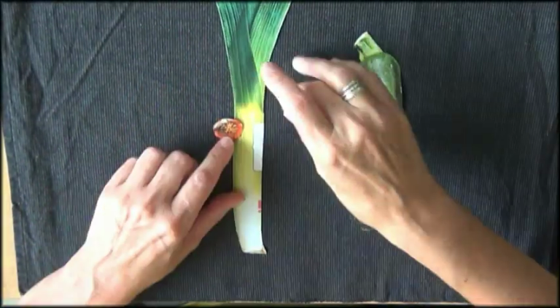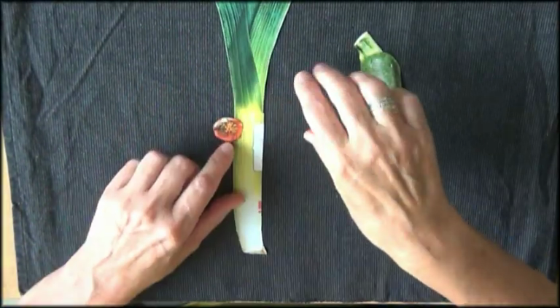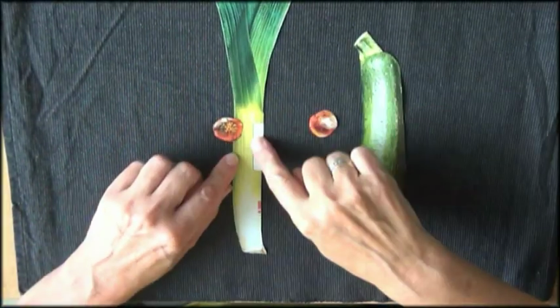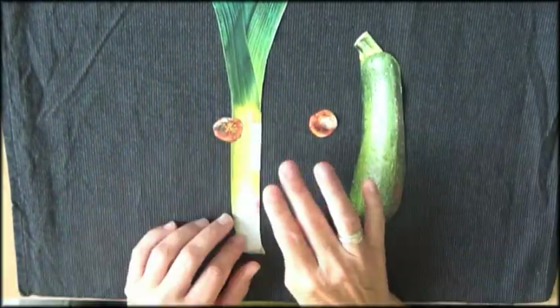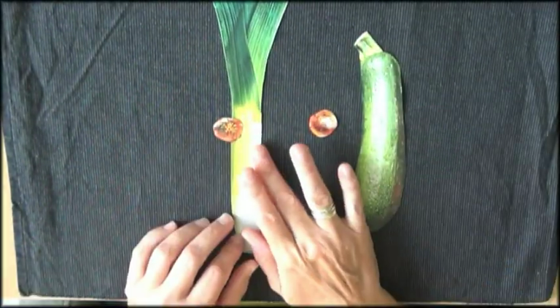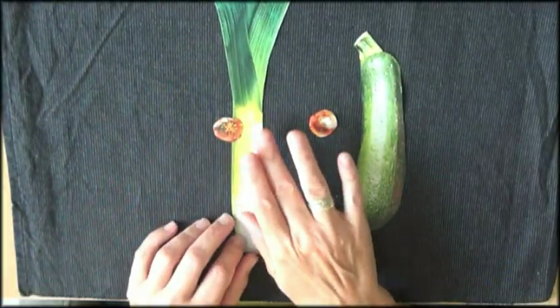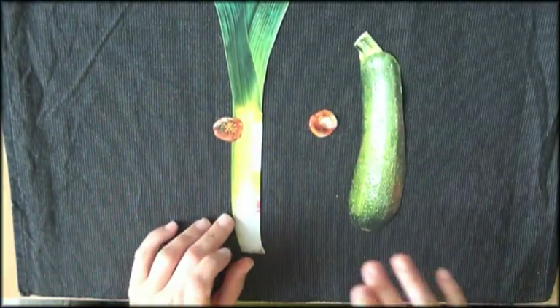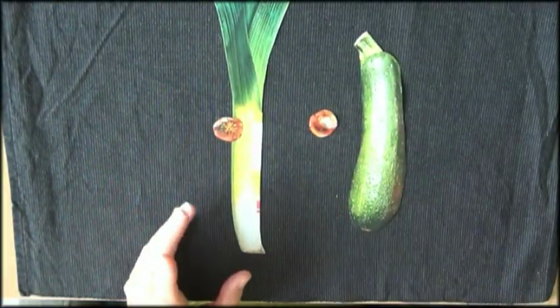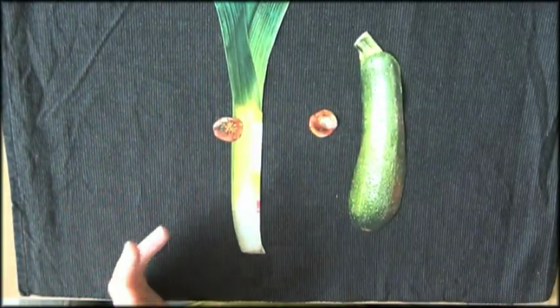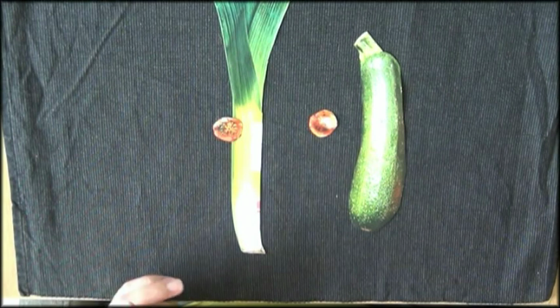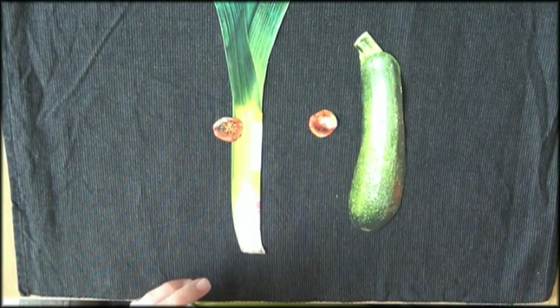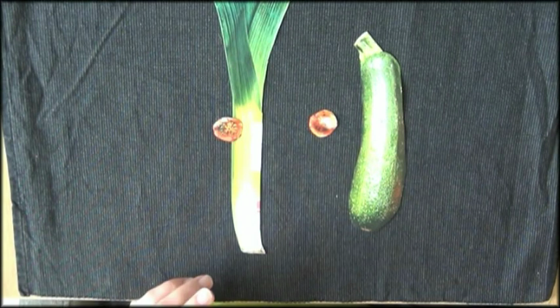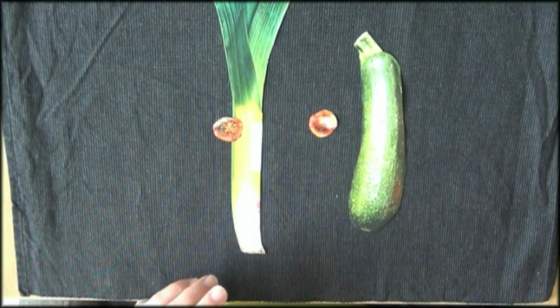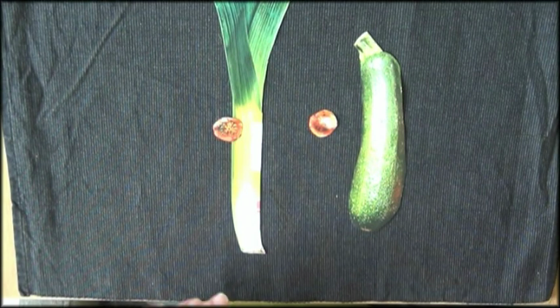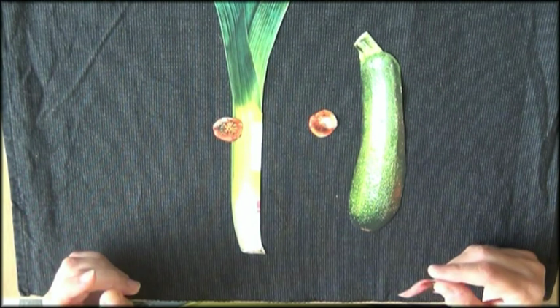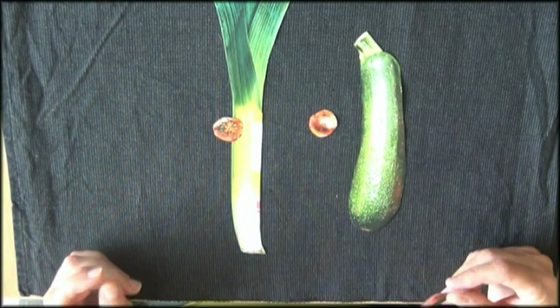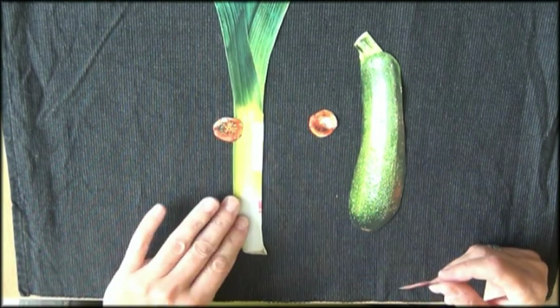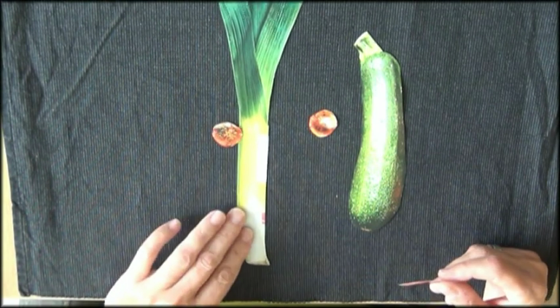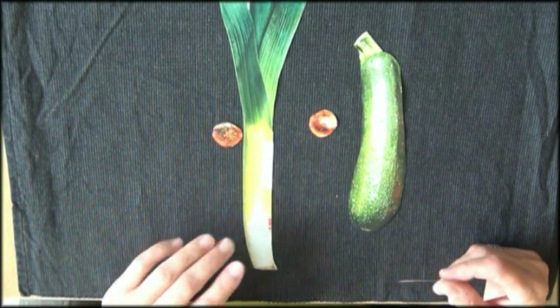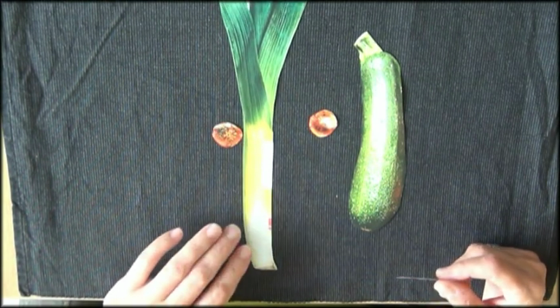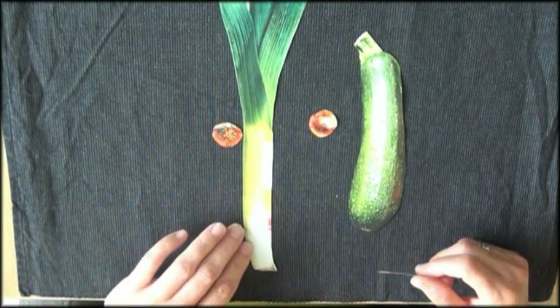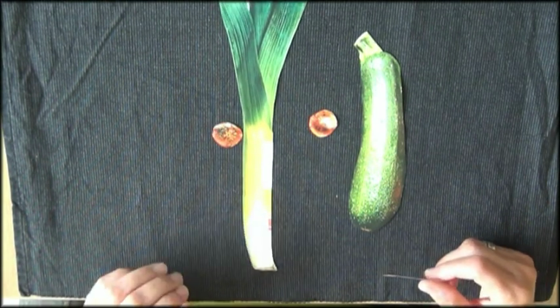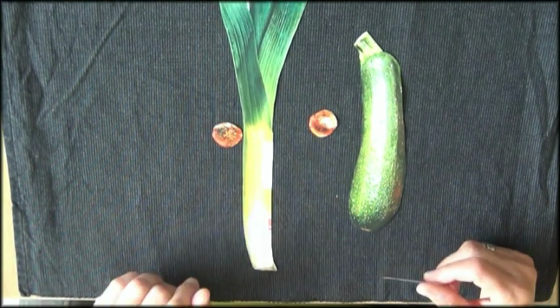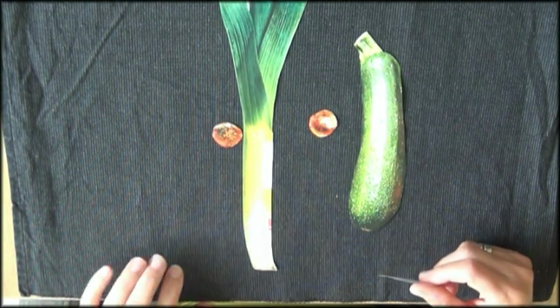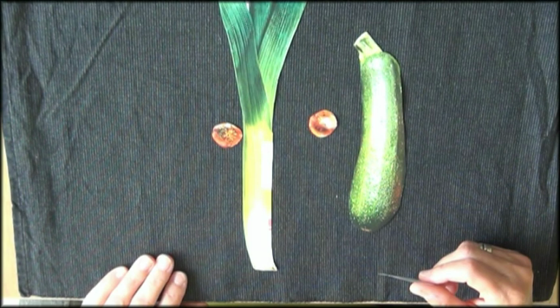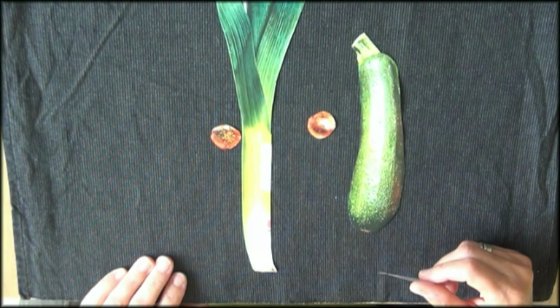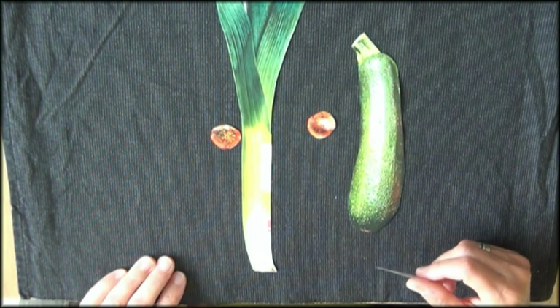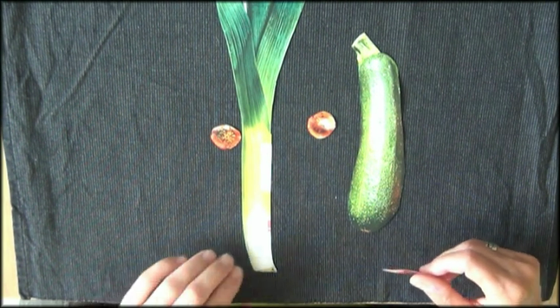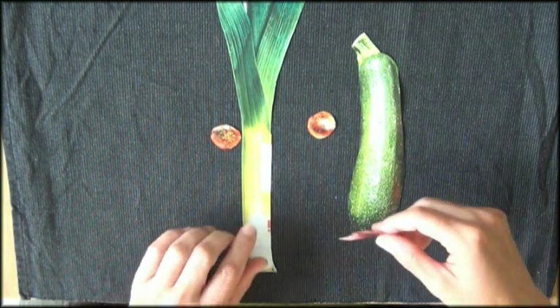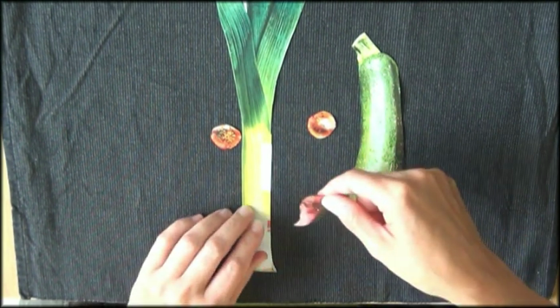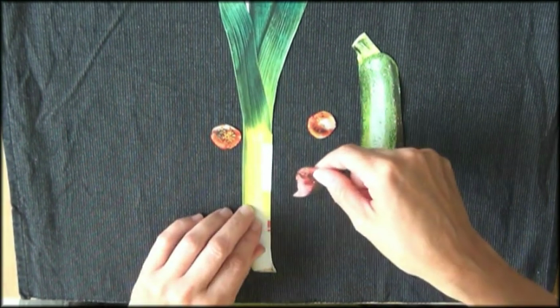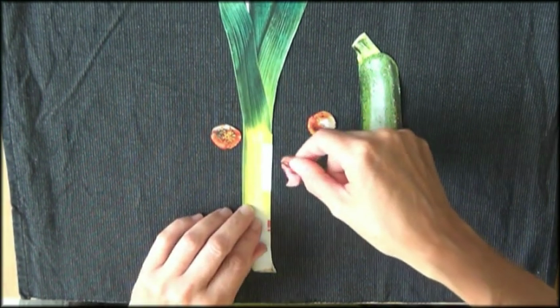If you have stuff like text or a text box, you can try to hide them. Or if that doesn't work, you can also try and paint over pieces.